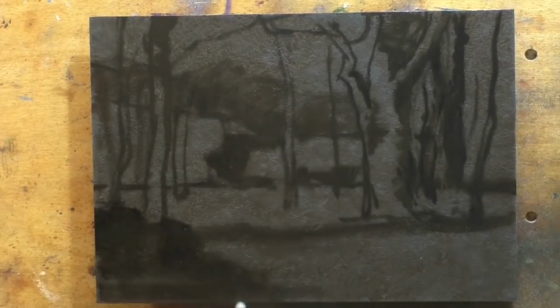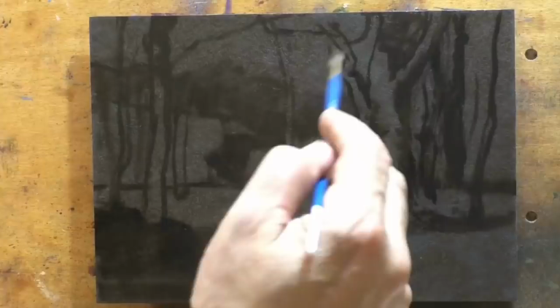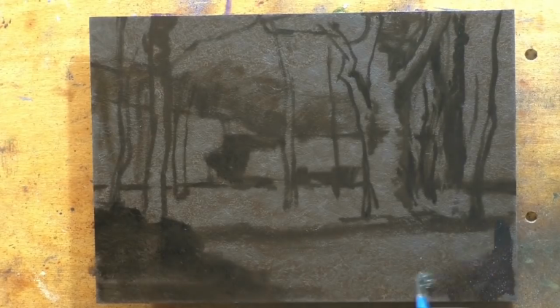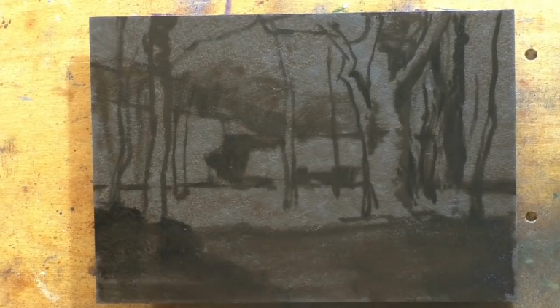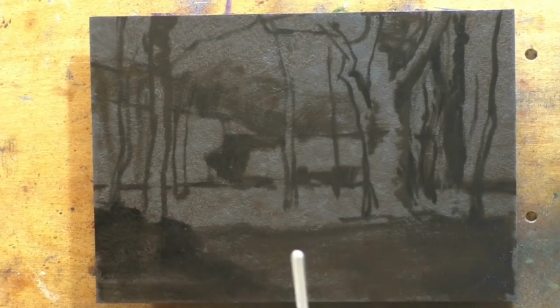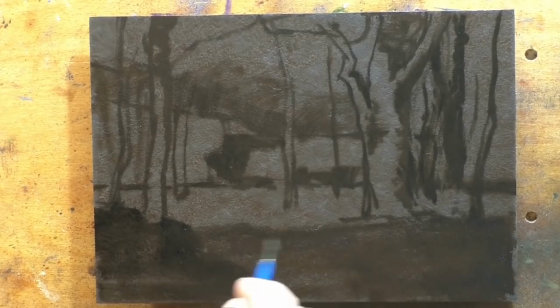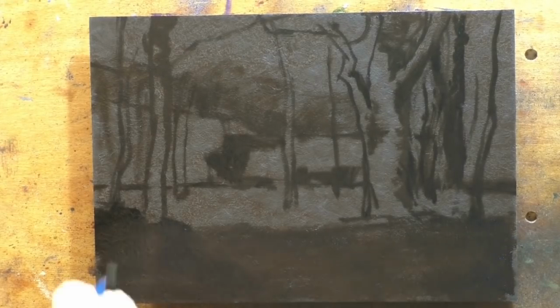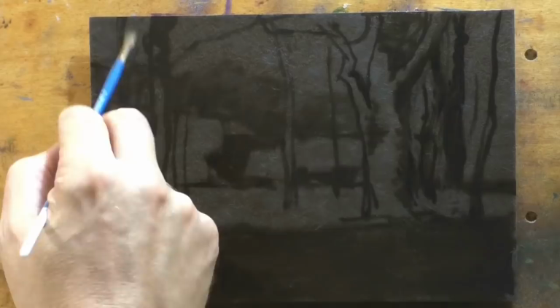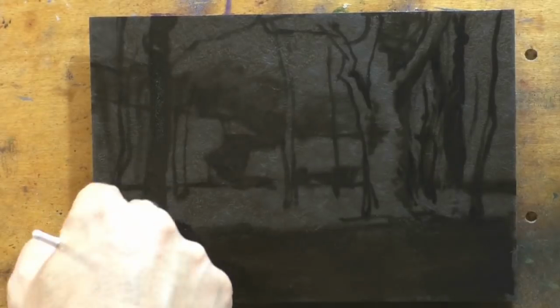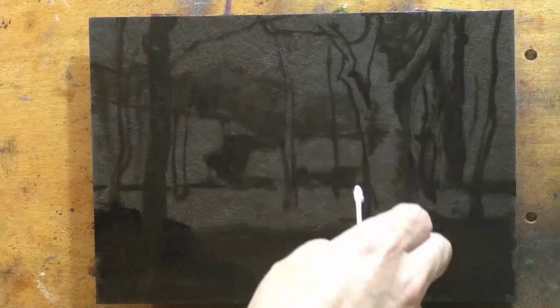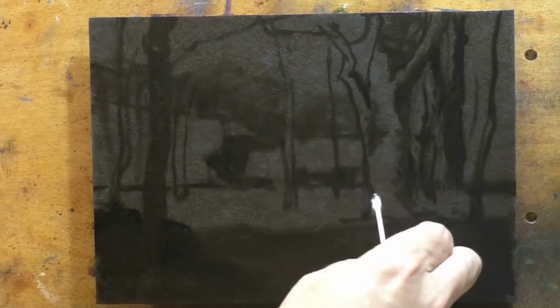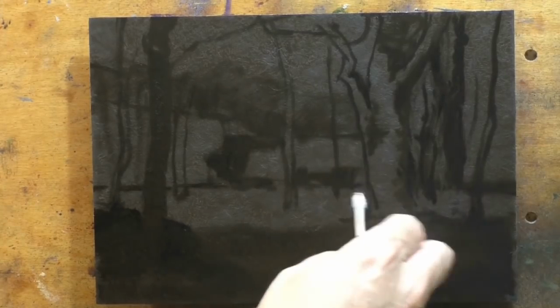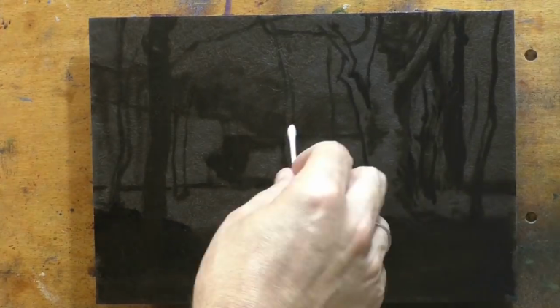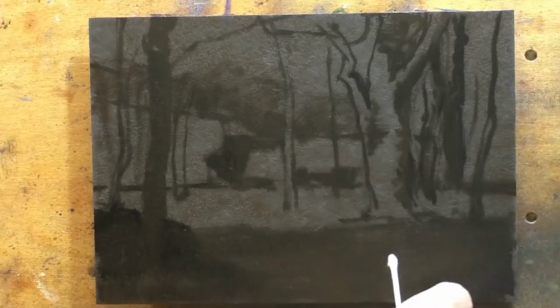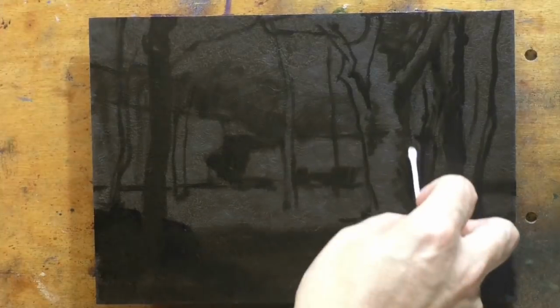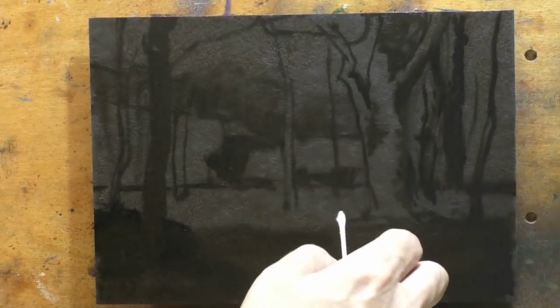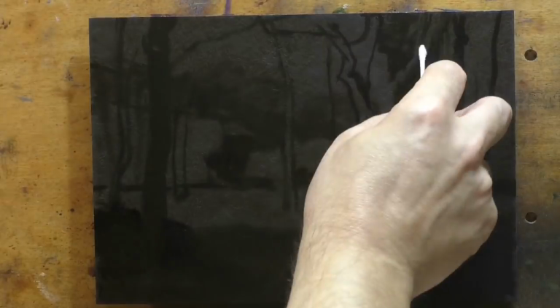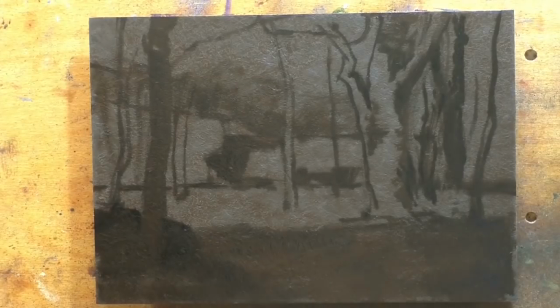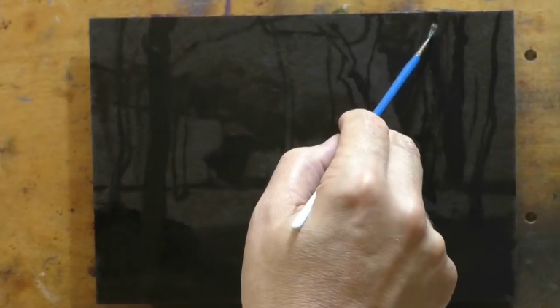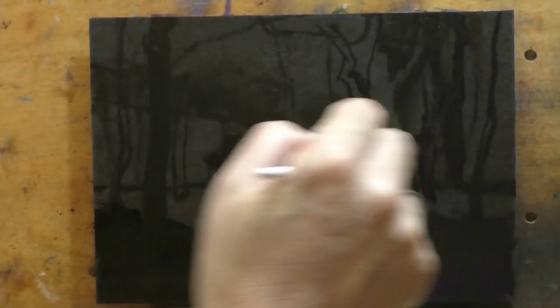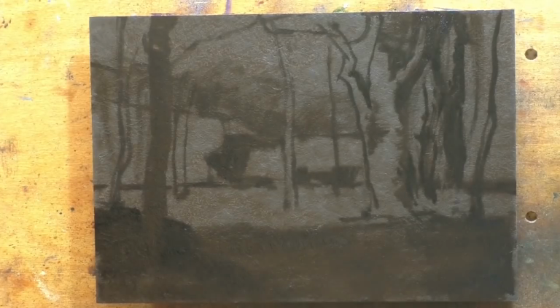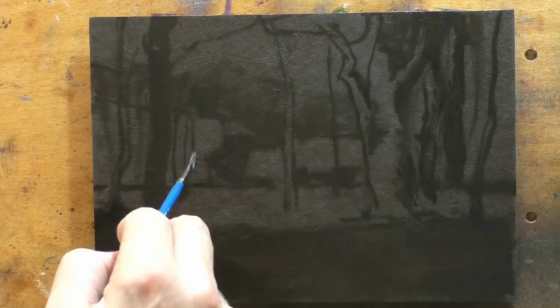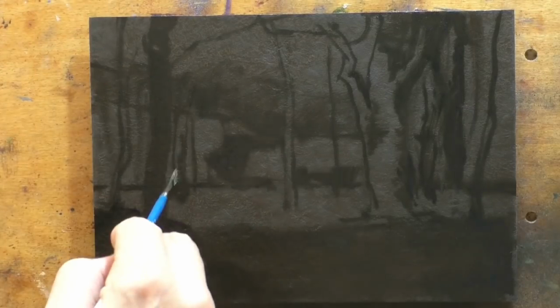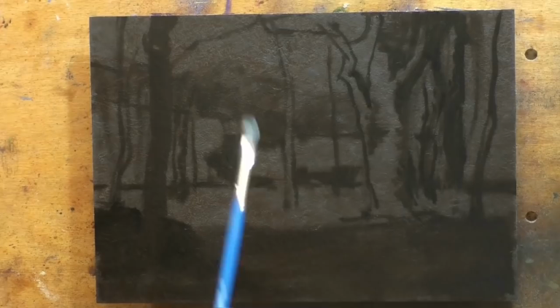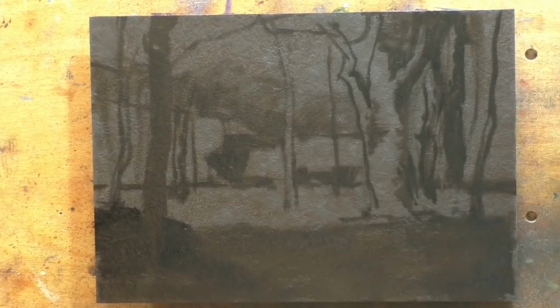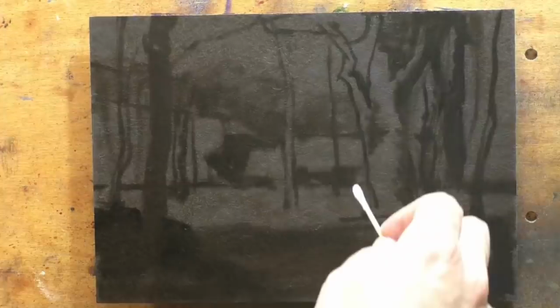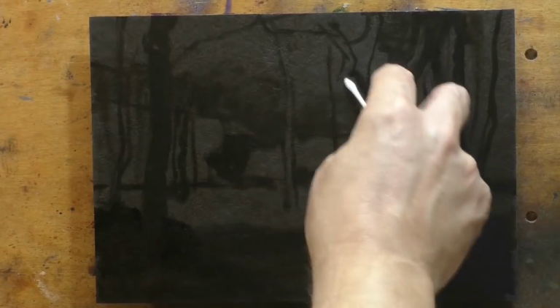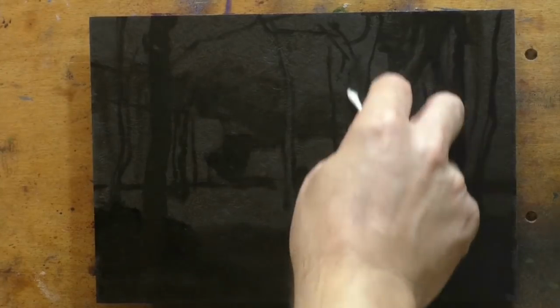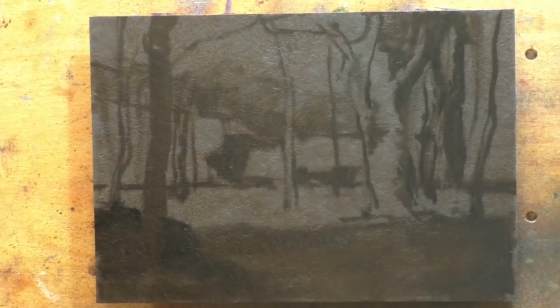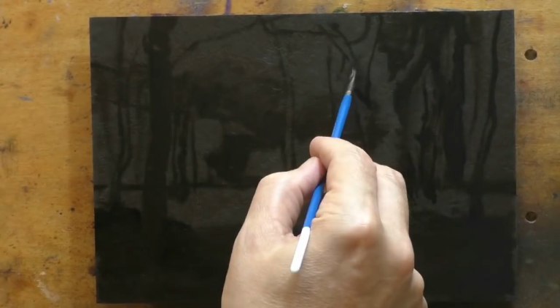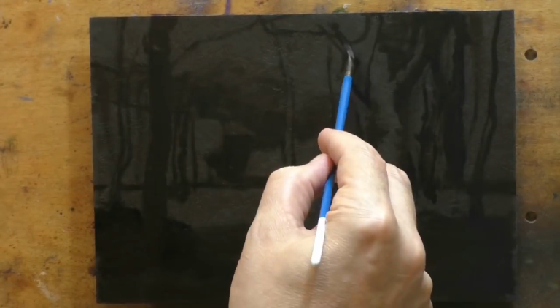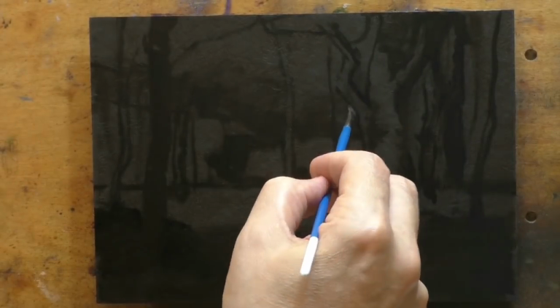I think I did a really good job. It's not exactly like his painting in every detail, but I feel that I really did a good job of capturing the spirit of his painting.